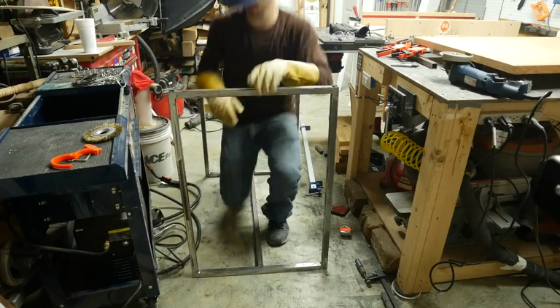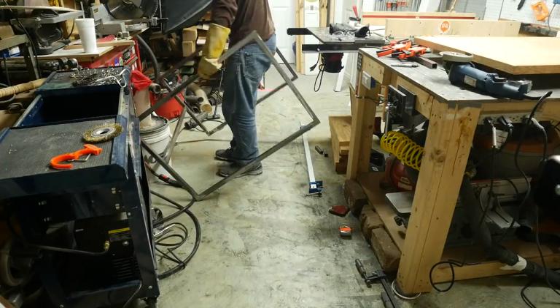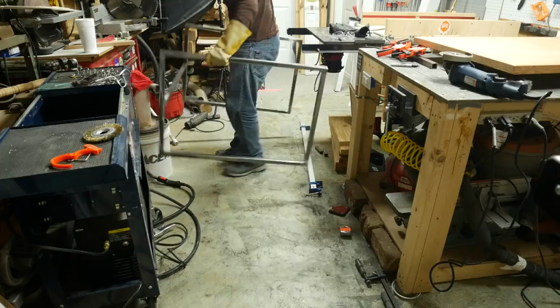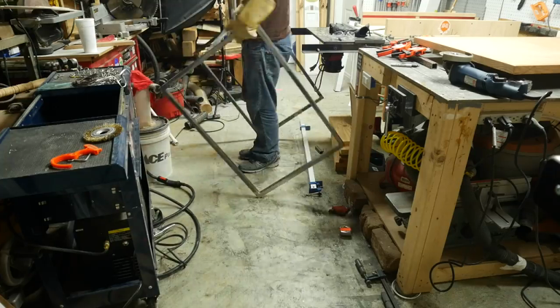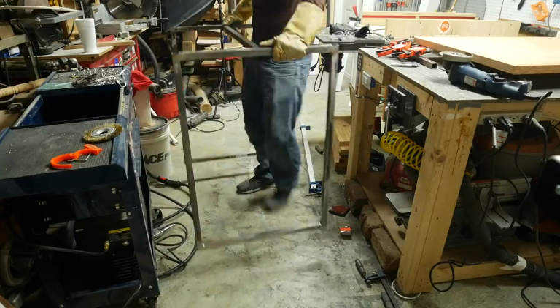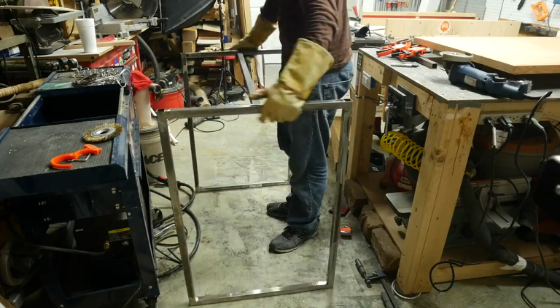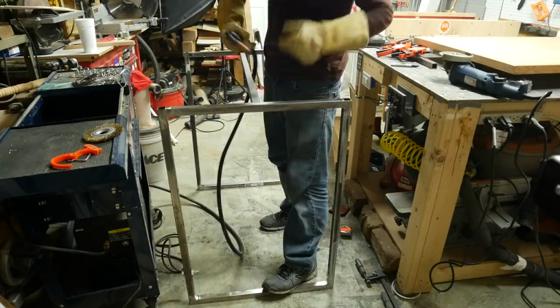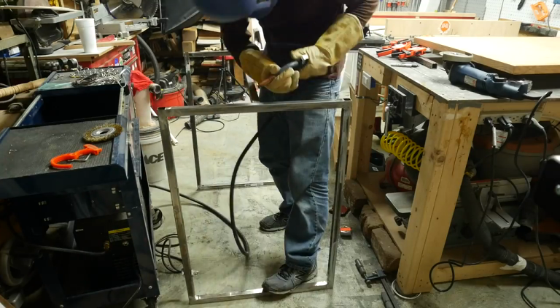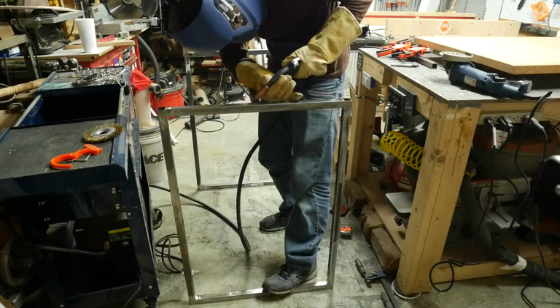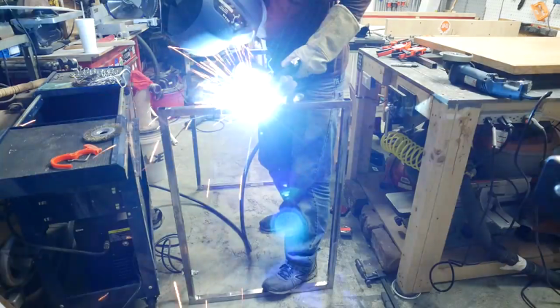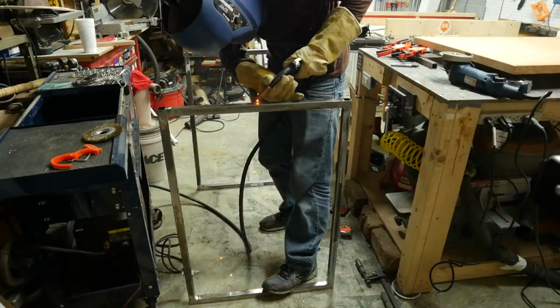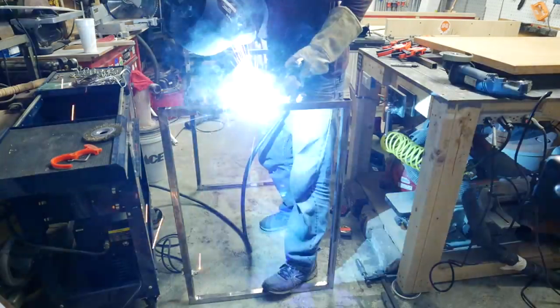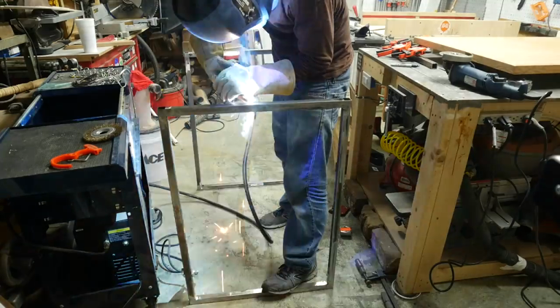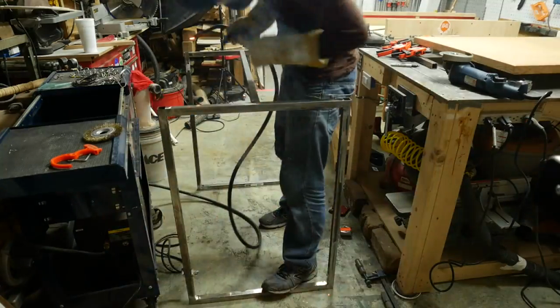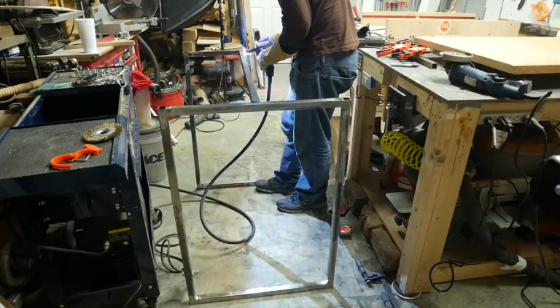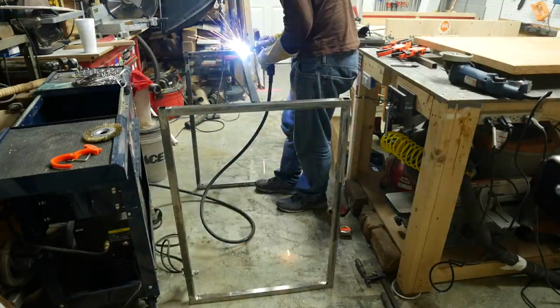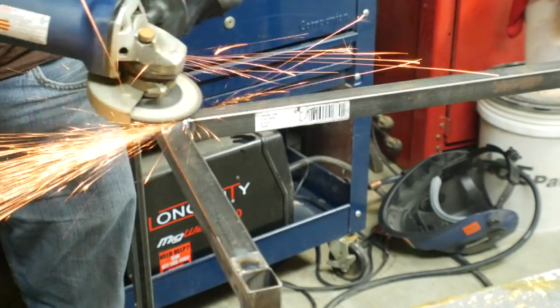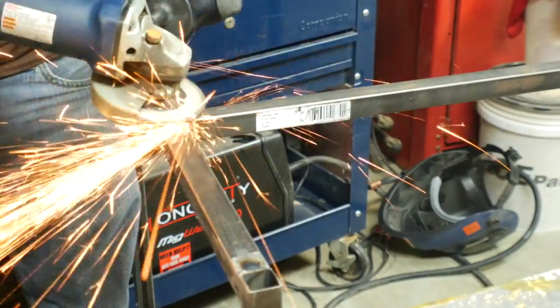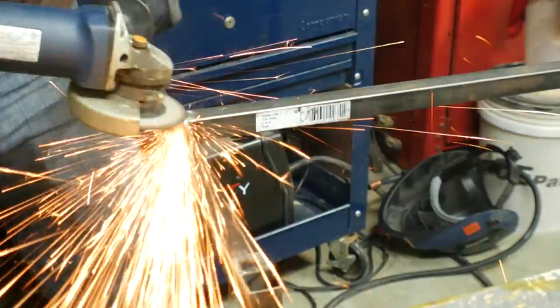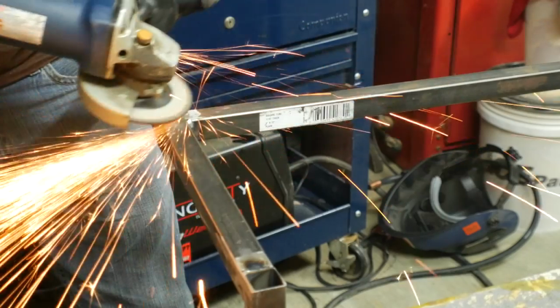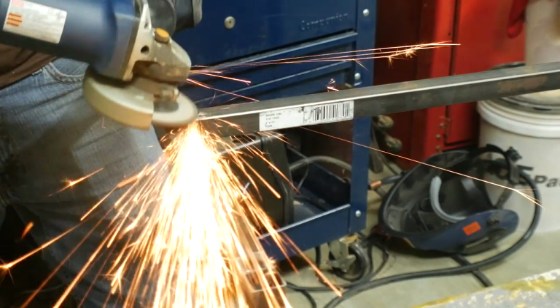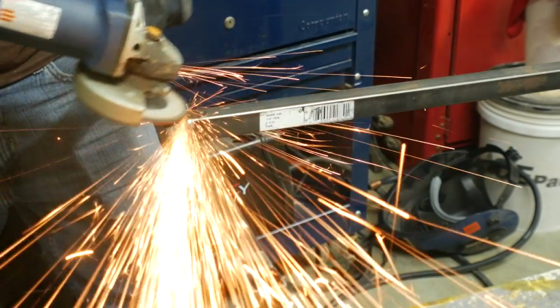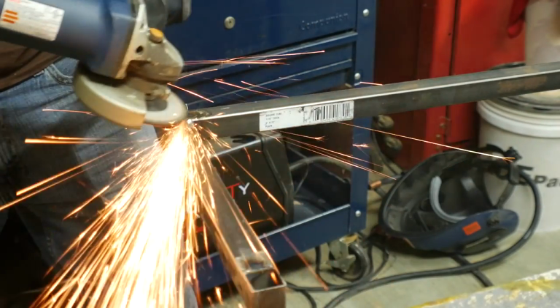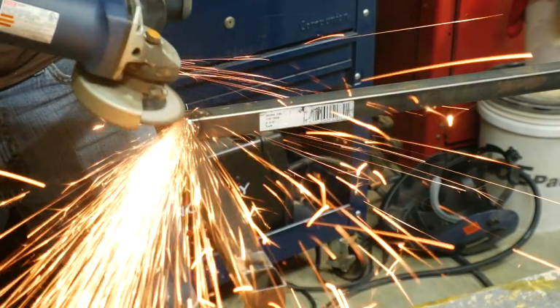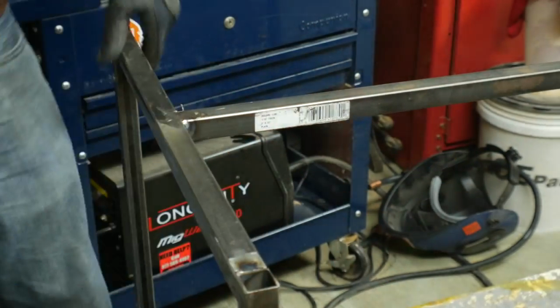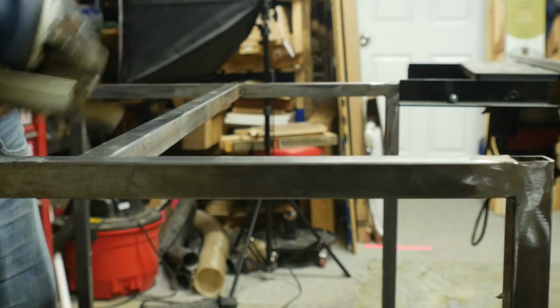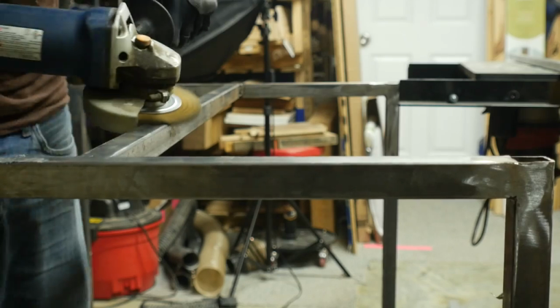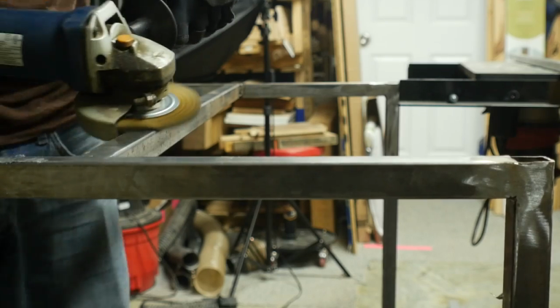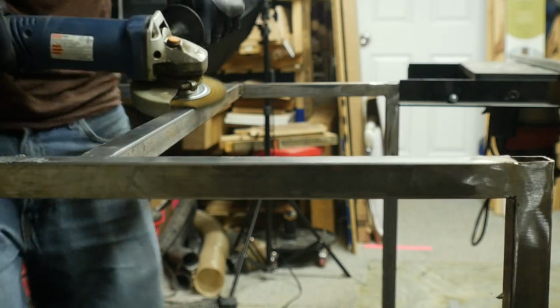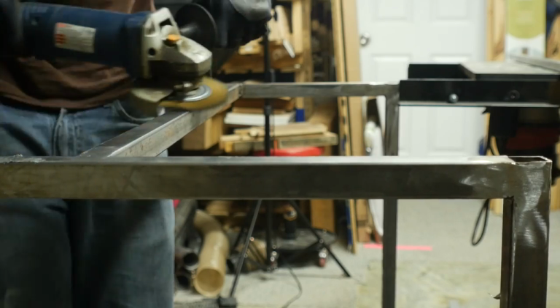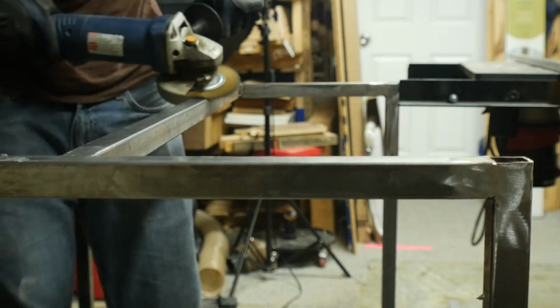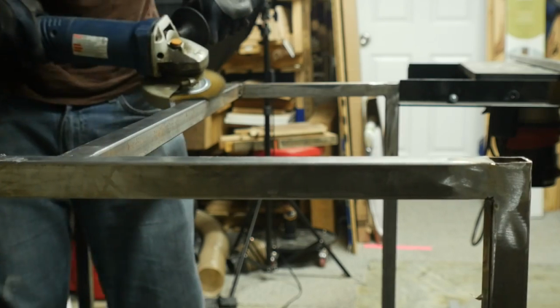Once again, I had to flip it over and finish welding all the different seams. I did a lot more grinding and then I went back with the wire brush to get rid of the surface rust that was on several of these pieces.